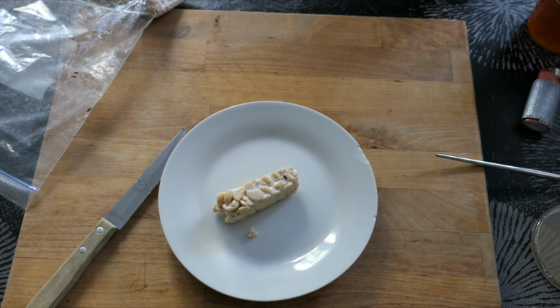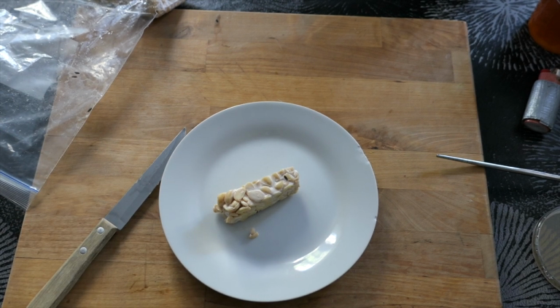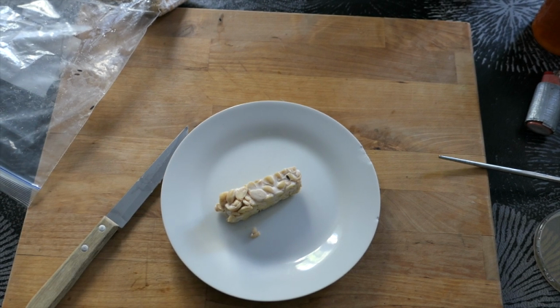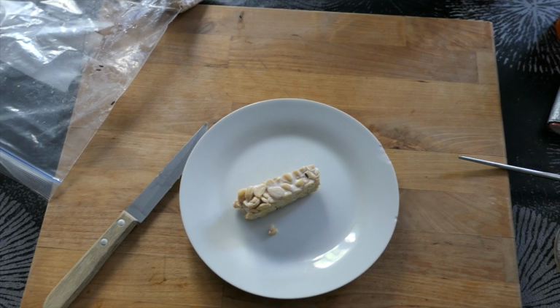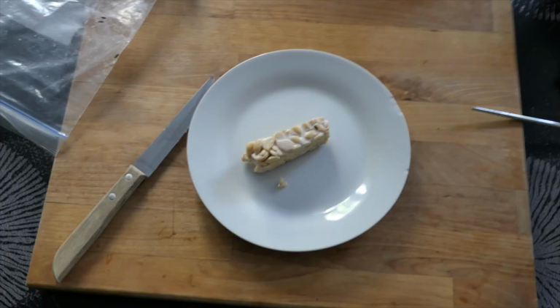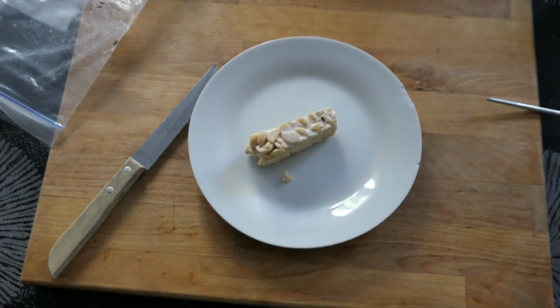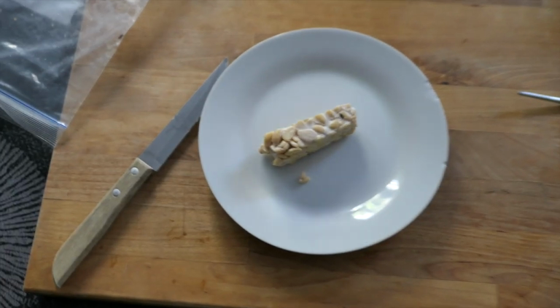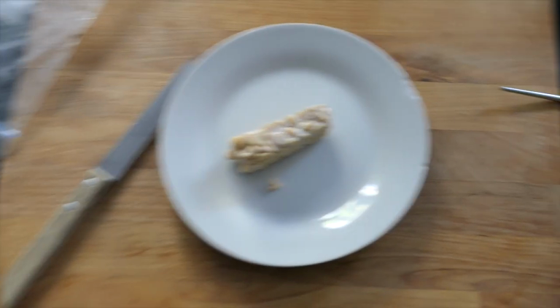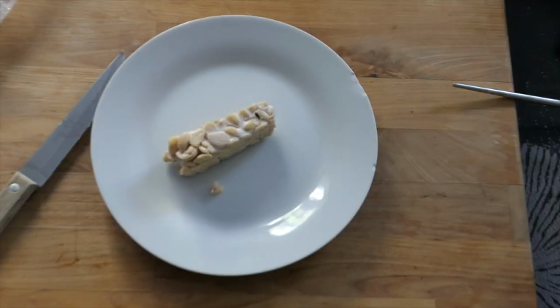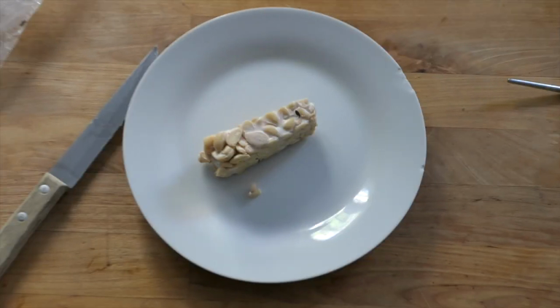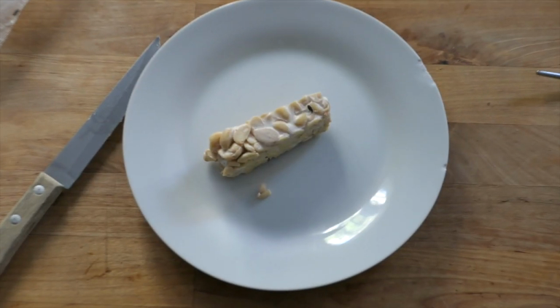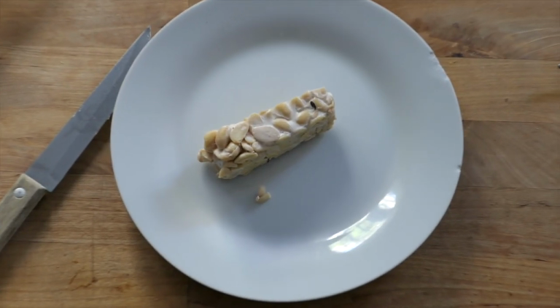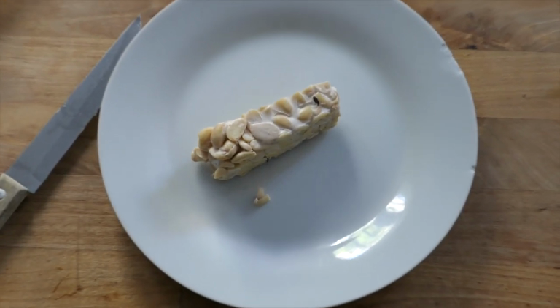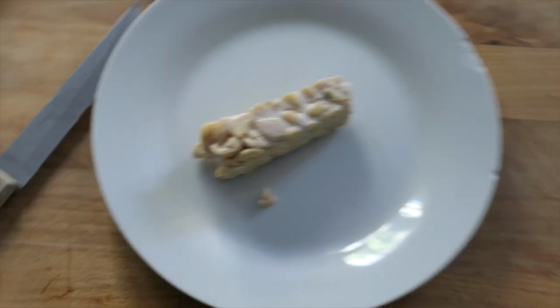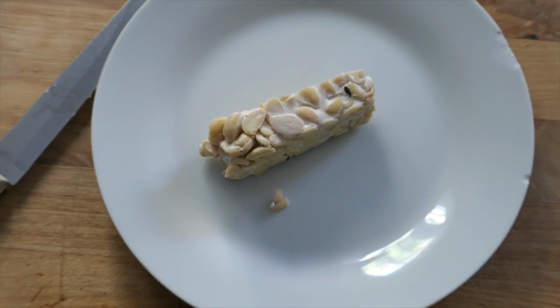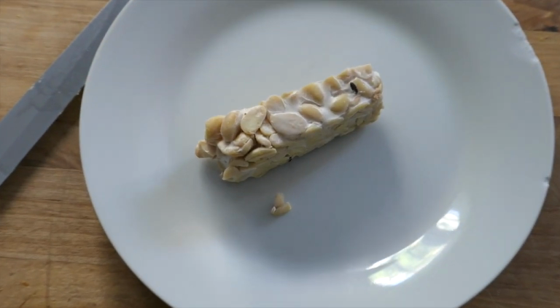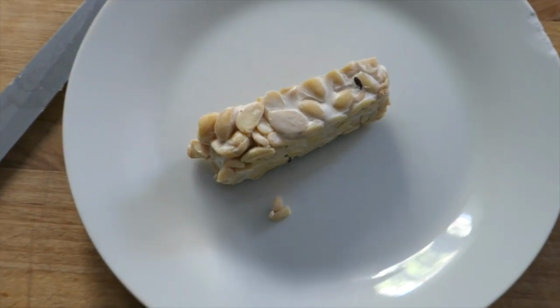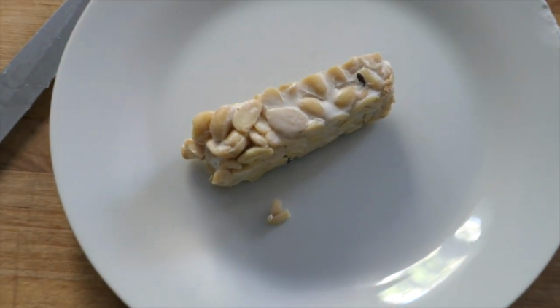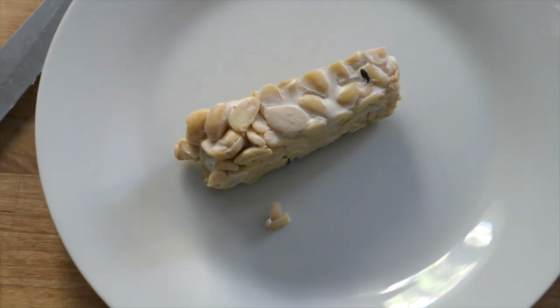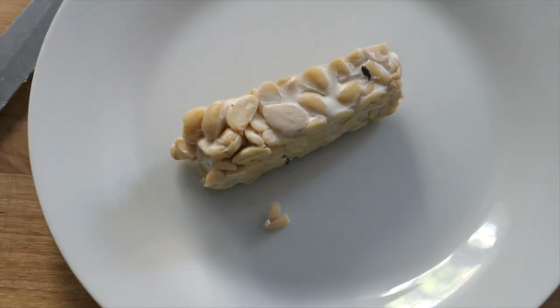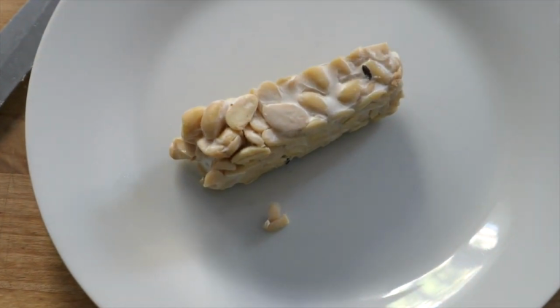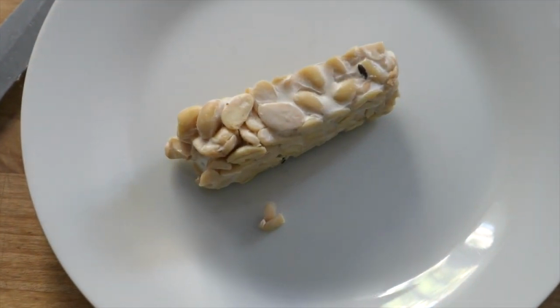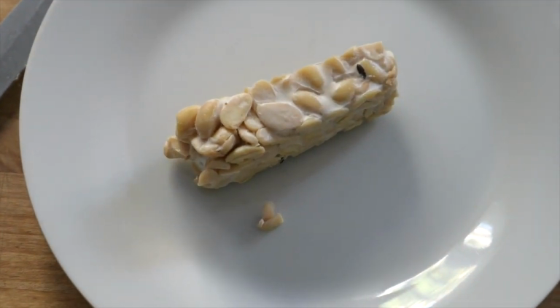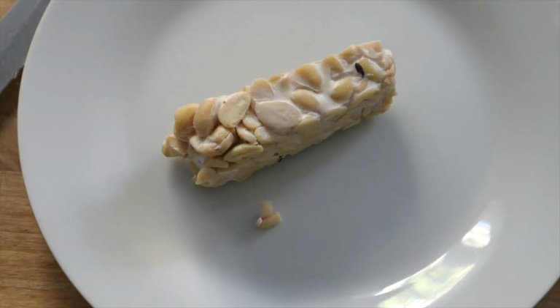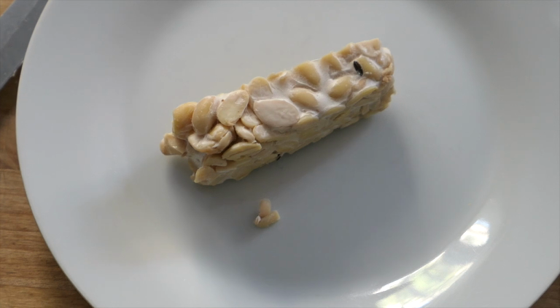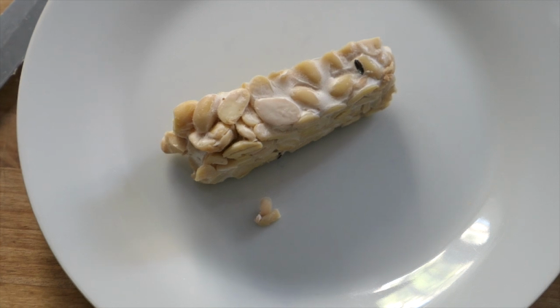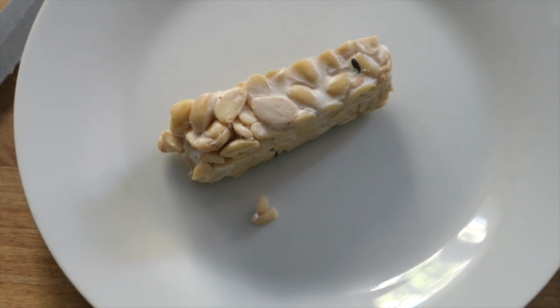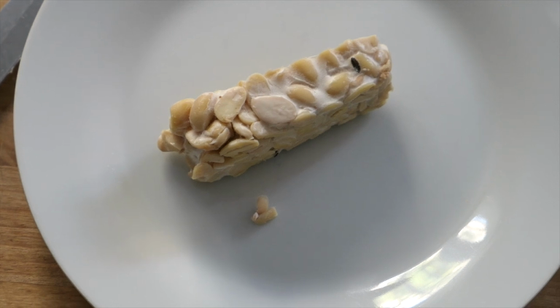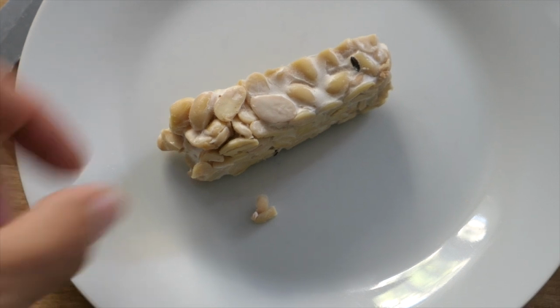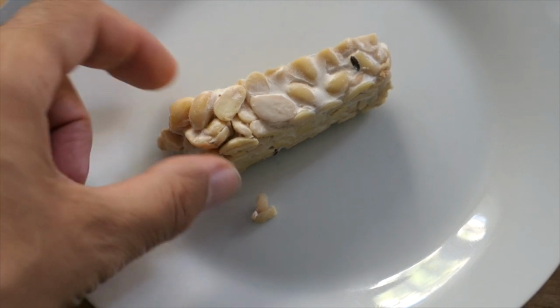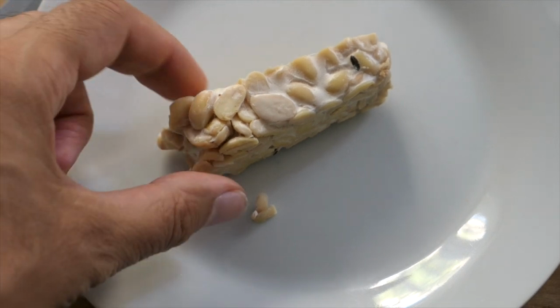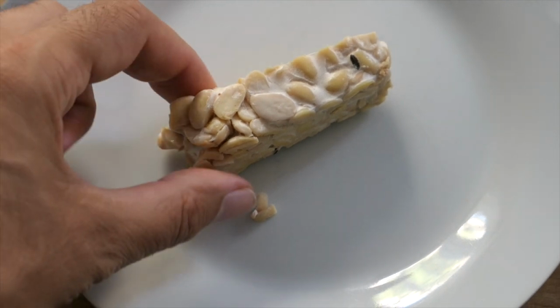Here's a piece of homemade tempeh. The mycelium is clearly visible to the naked eye, but we're going to study it much more closely, and the microscope will reveal its secrets.